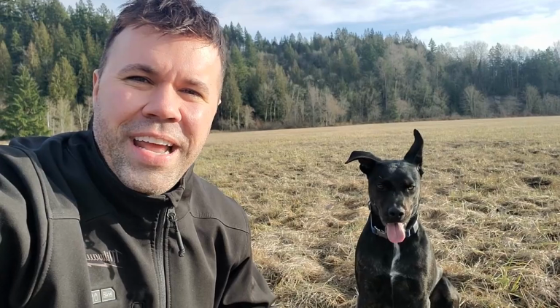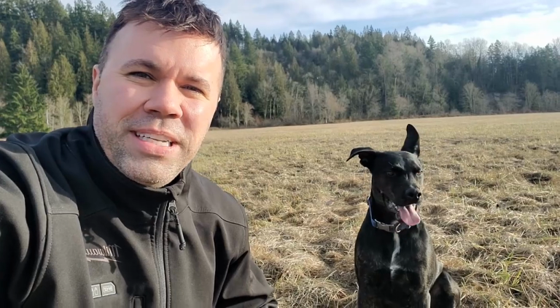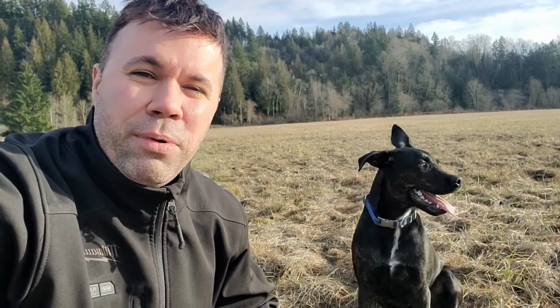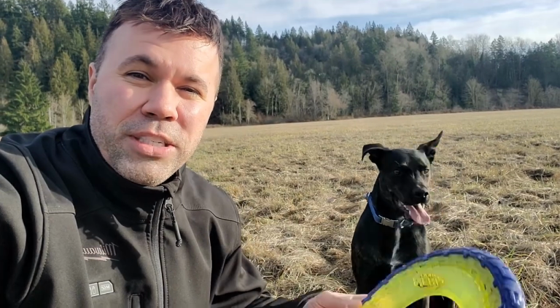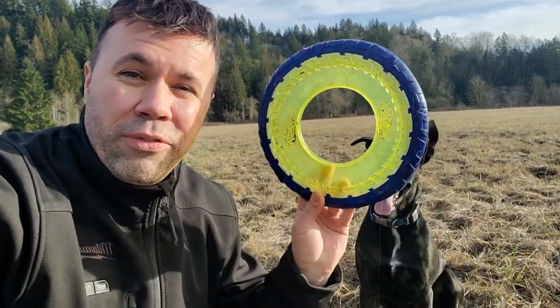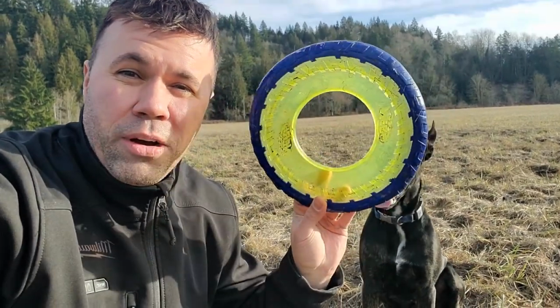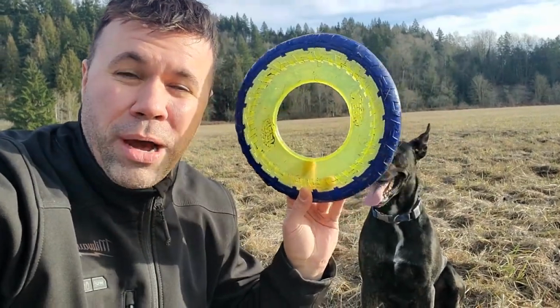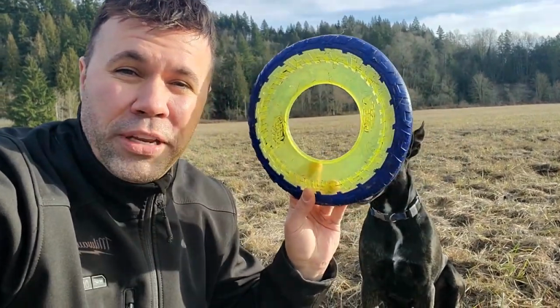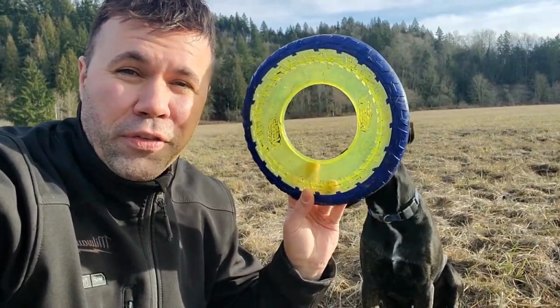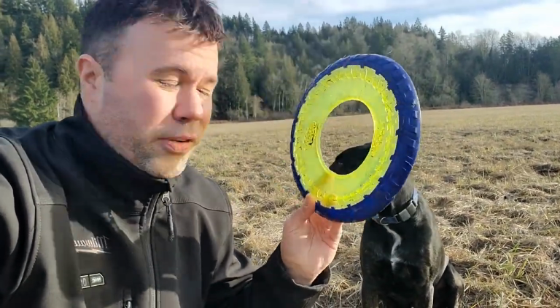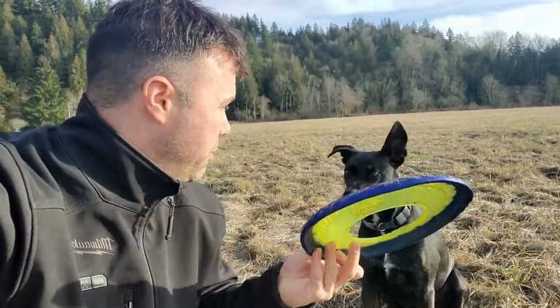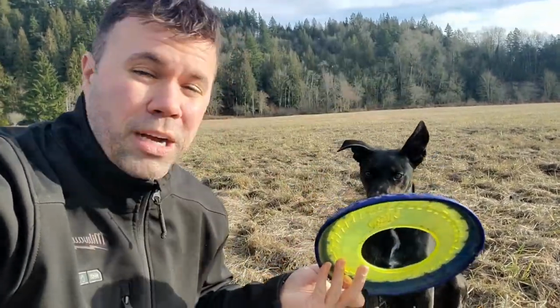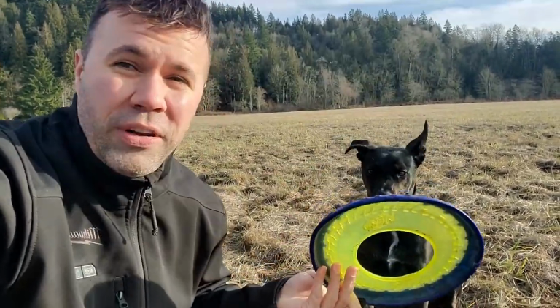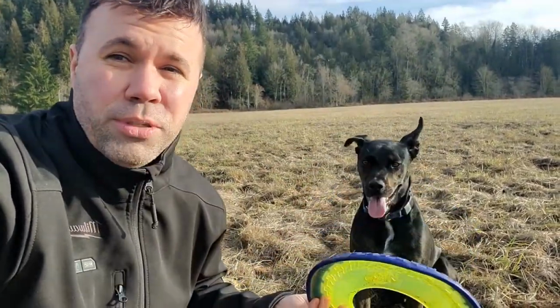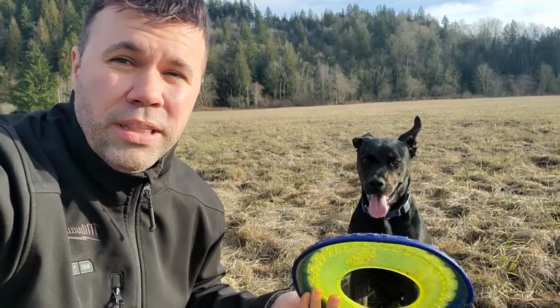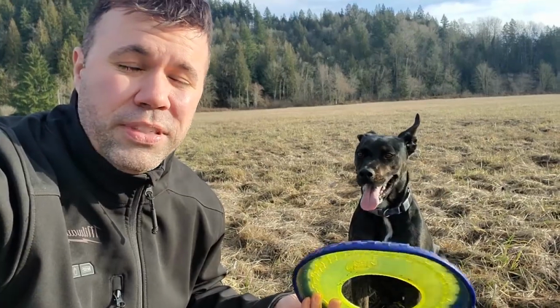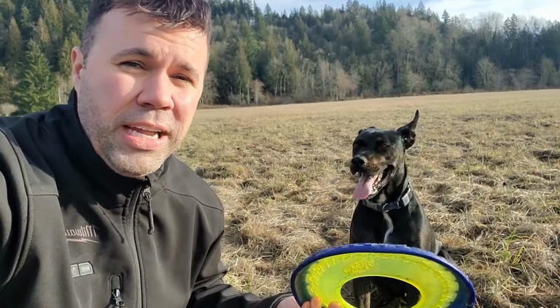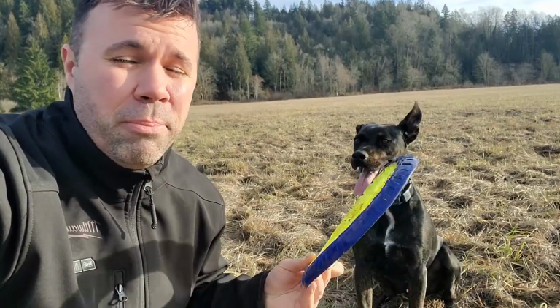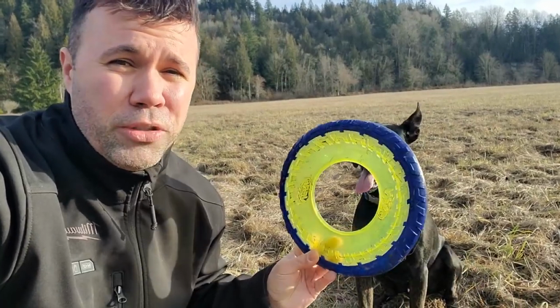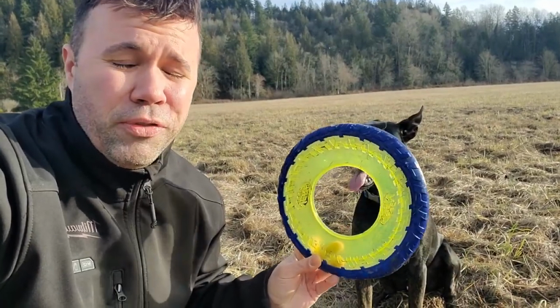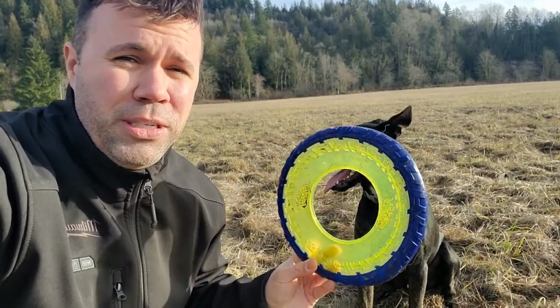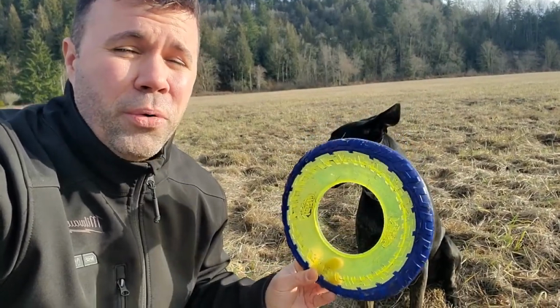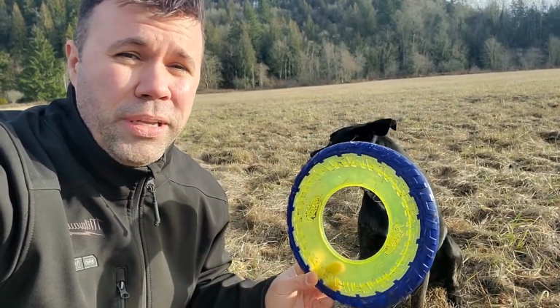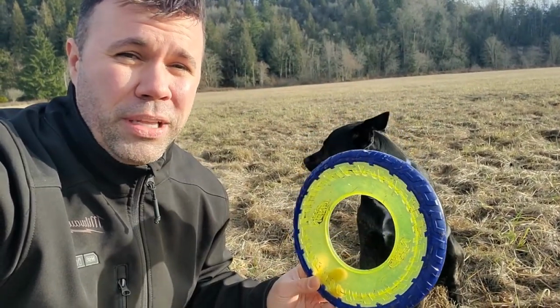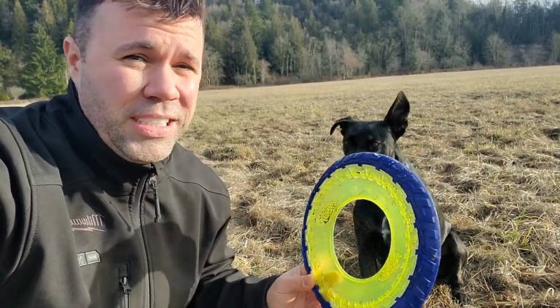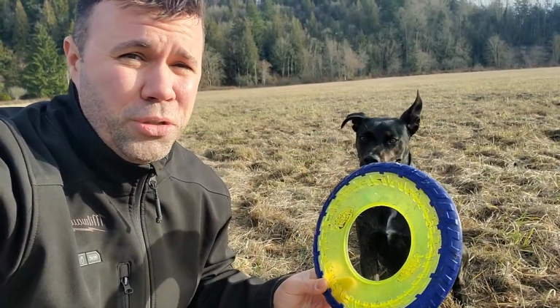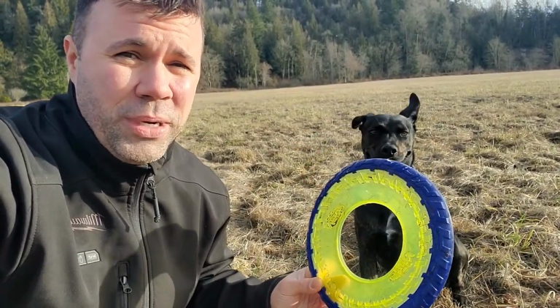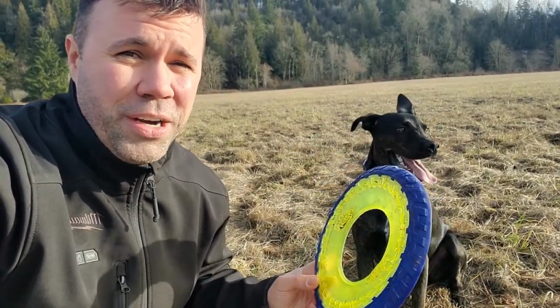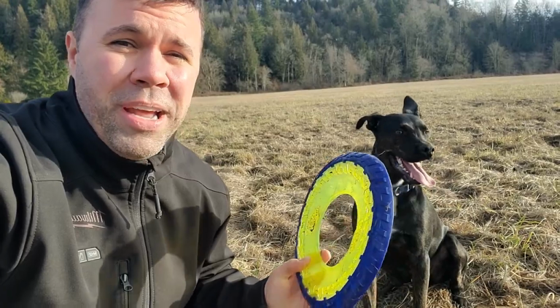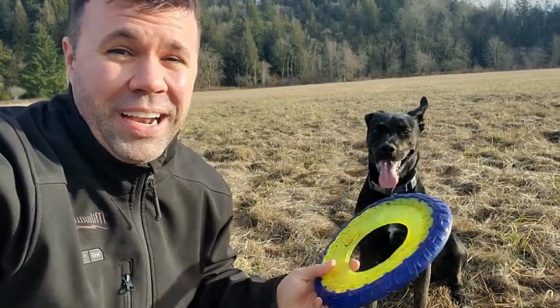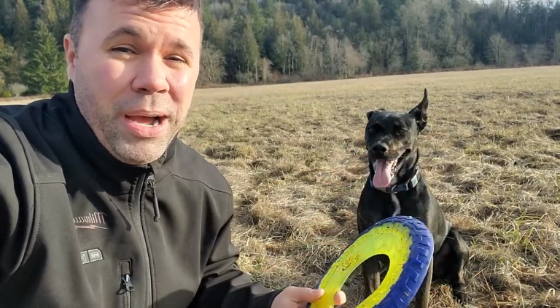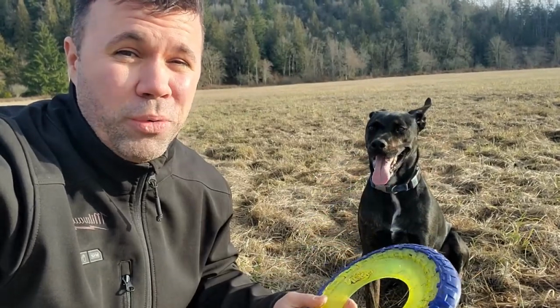Hey everybody, today I wanted to make this quick video about the Nerf Frisbee. My dog Murphy absolutely loves fetch, but he goes through Frisbees really, really fast. He chews them when he gets home and then I have to buy new ones.